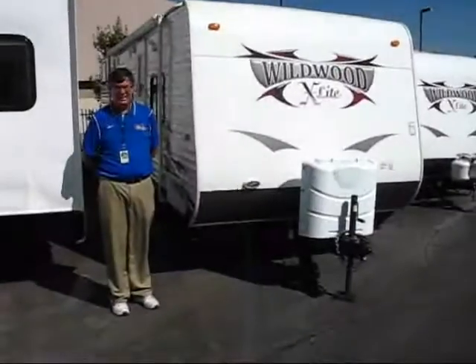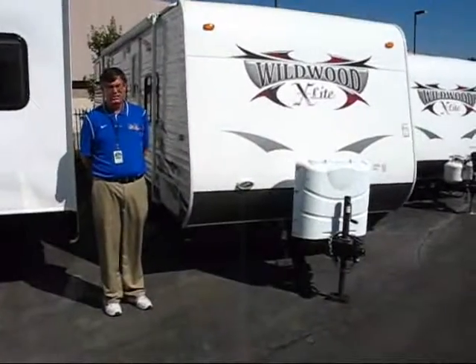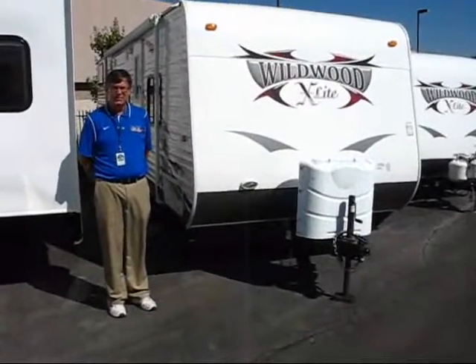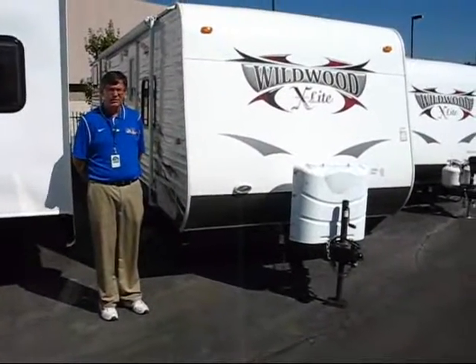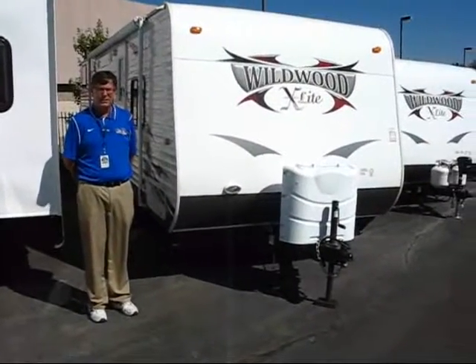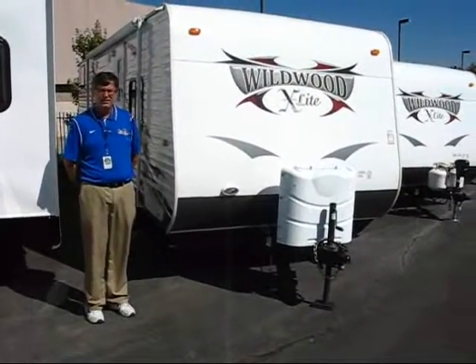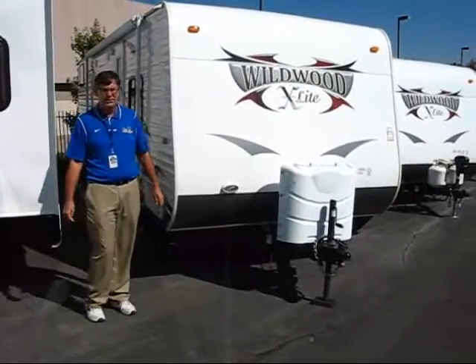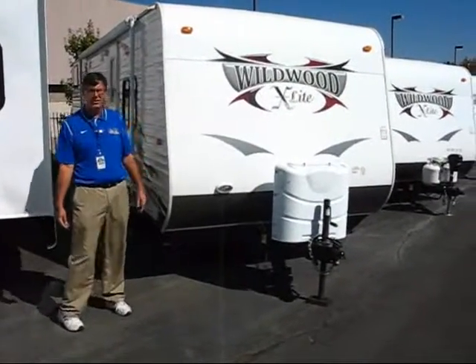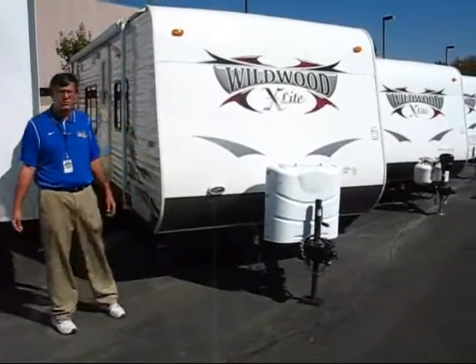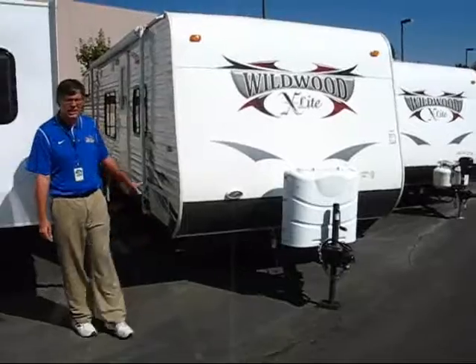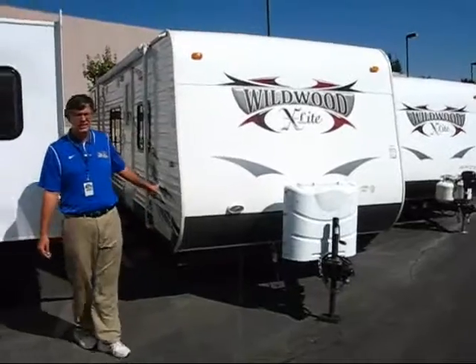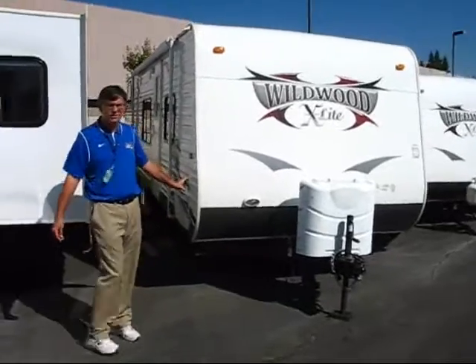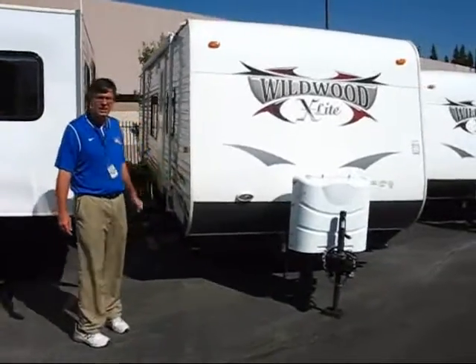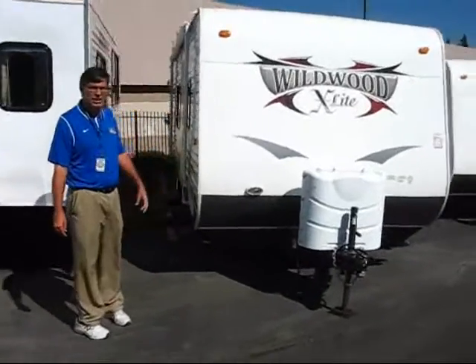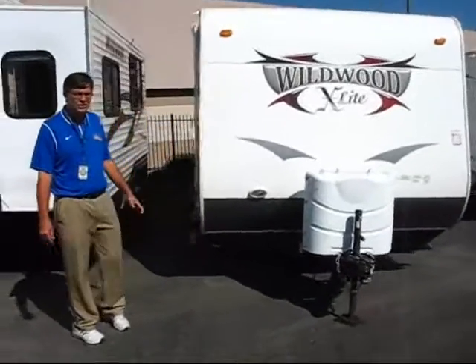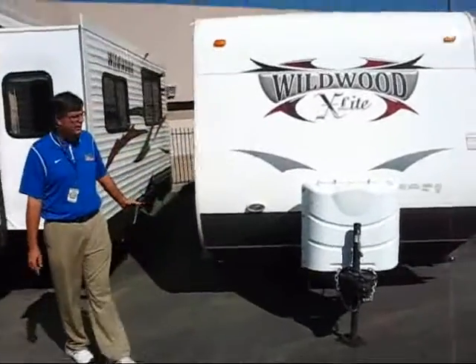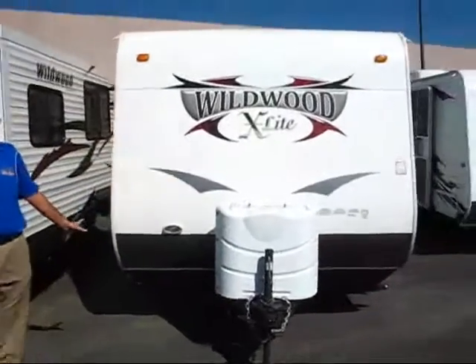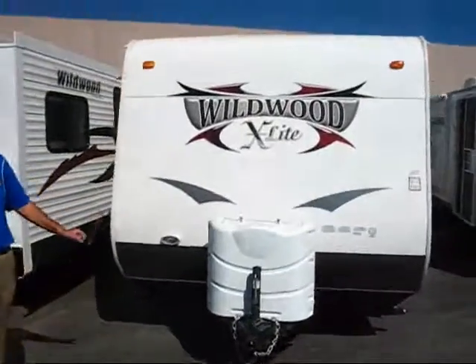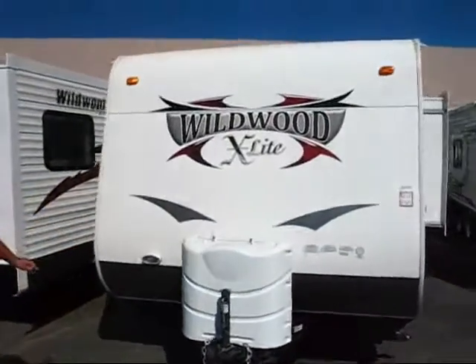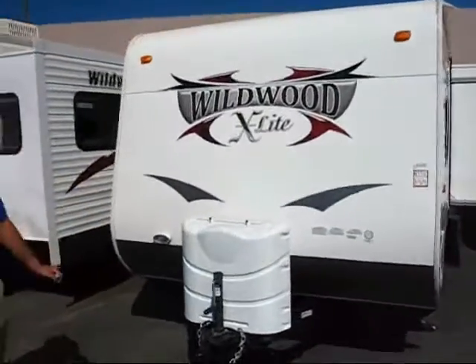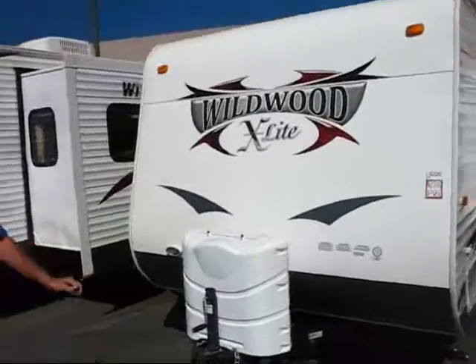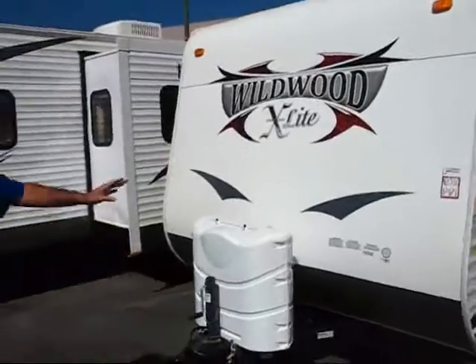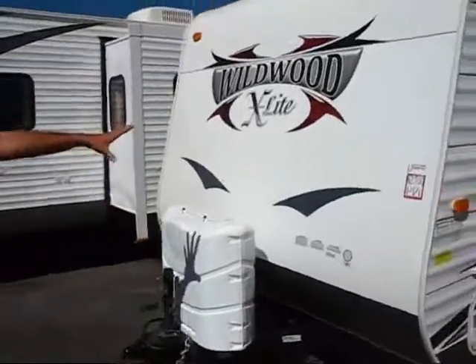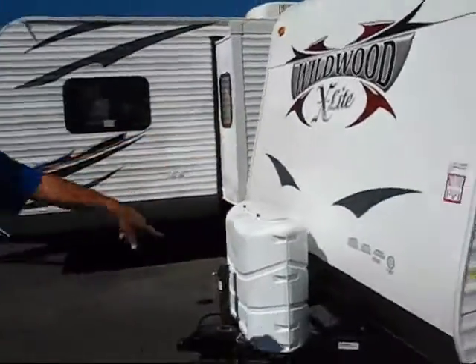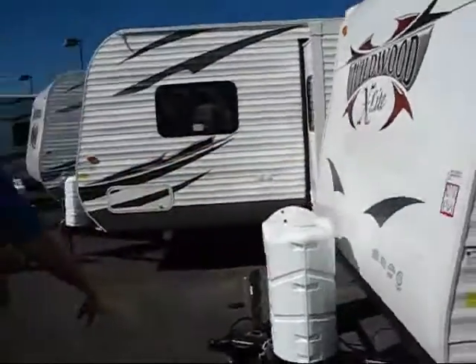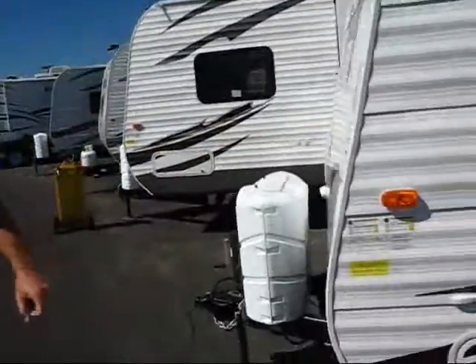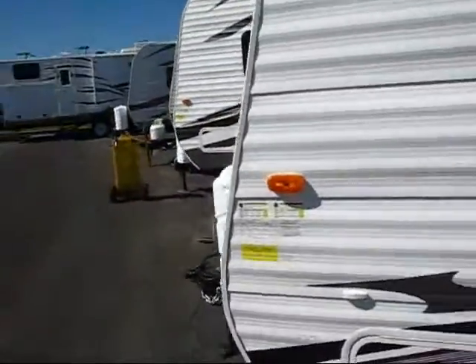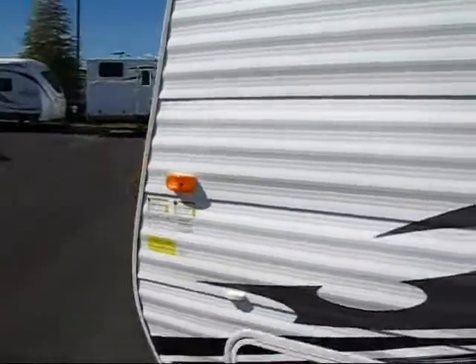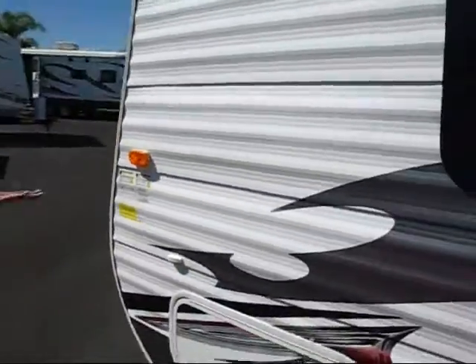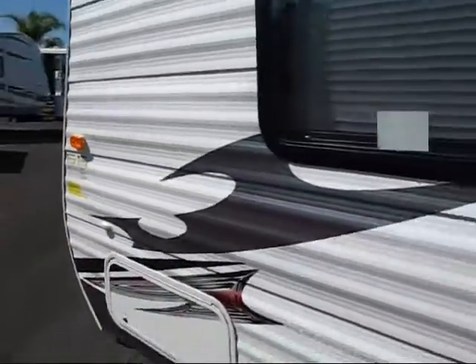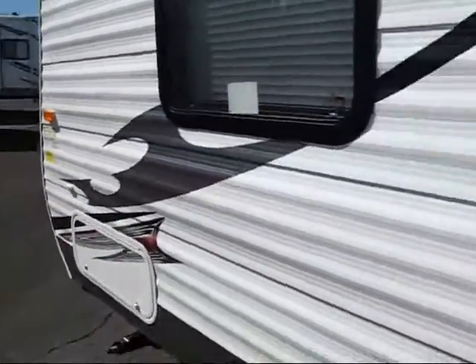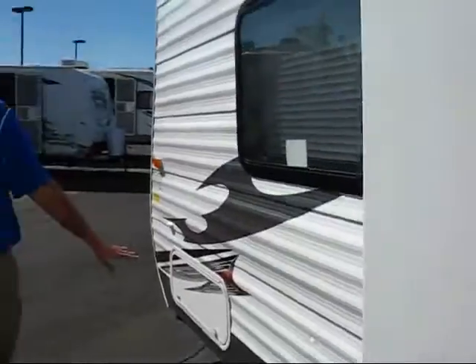Hello, John Thompson from Campy World, Sacramento. Today we have a 2013 Wildwood X-Life 281 bunkhouse. One big slide on it, four bunks in the back. Your two-piece aluminum front cap. Also, you've got pass-through storage in the front.